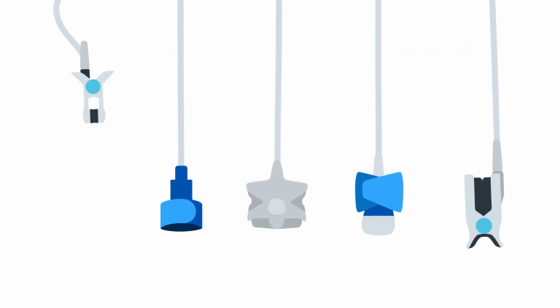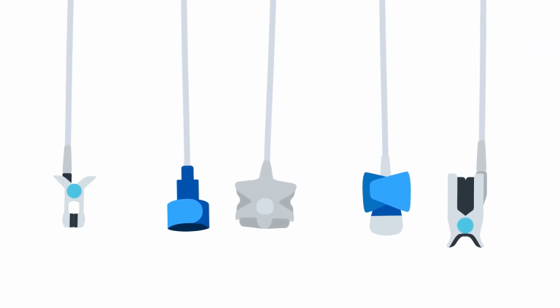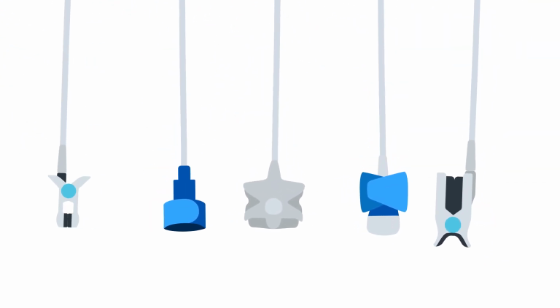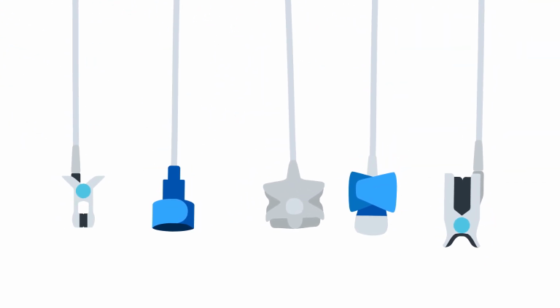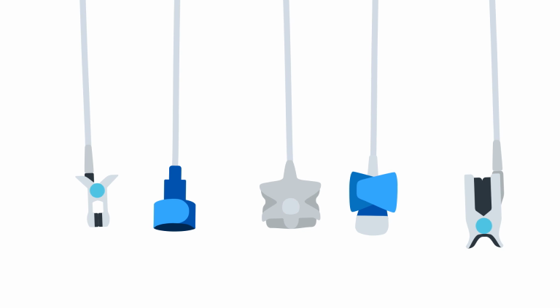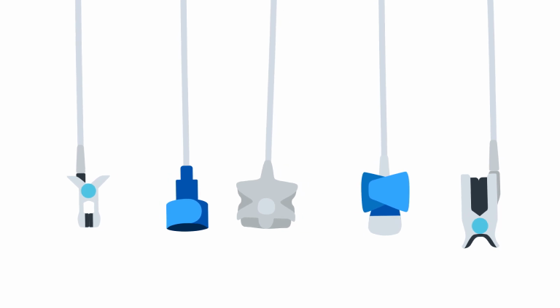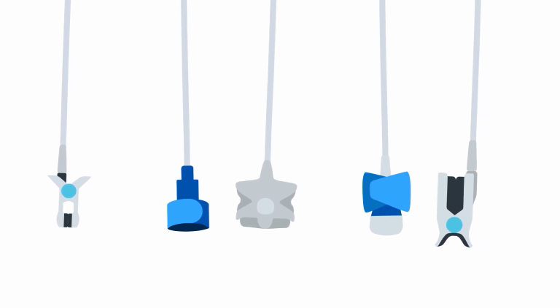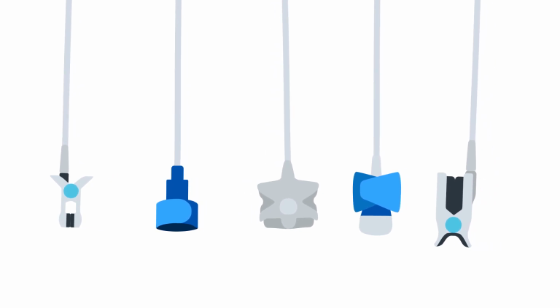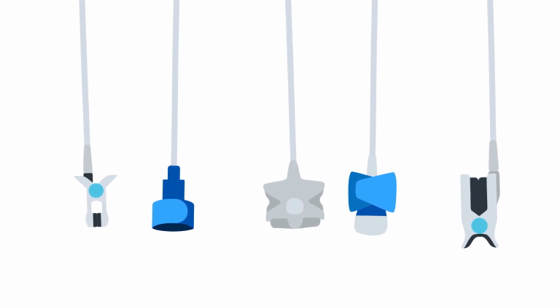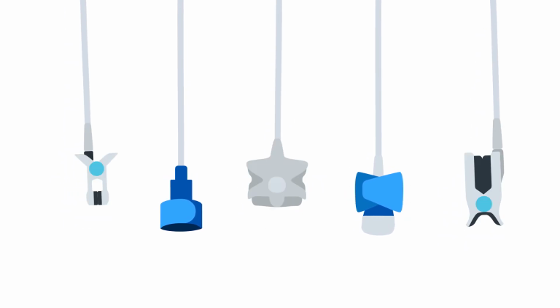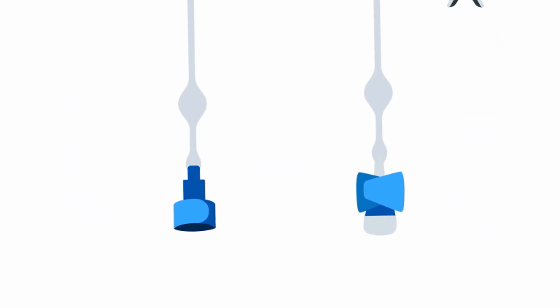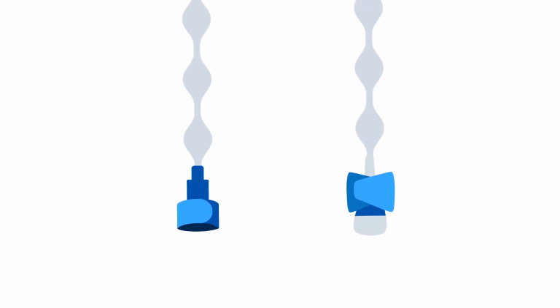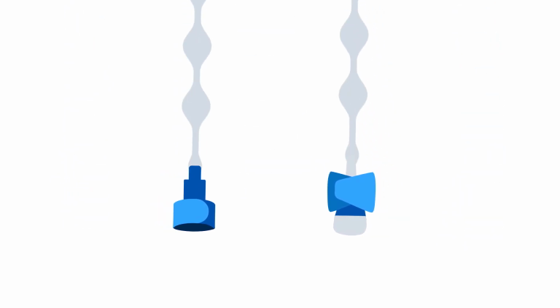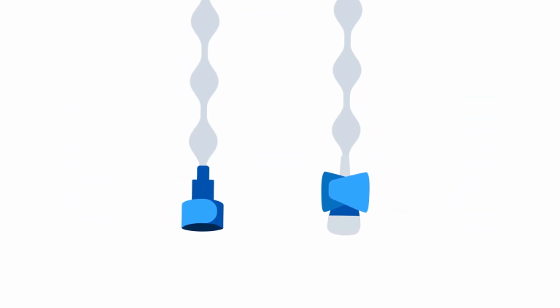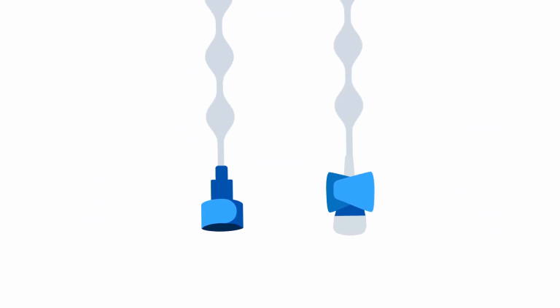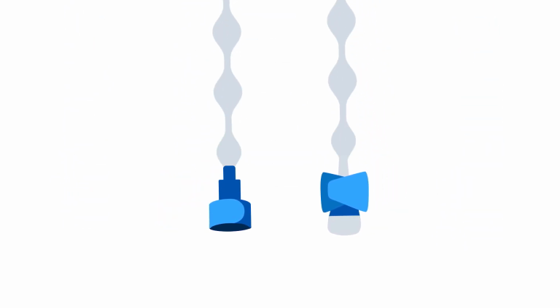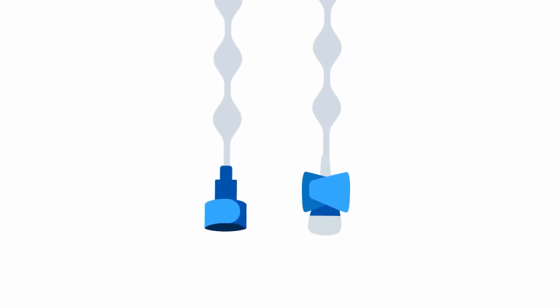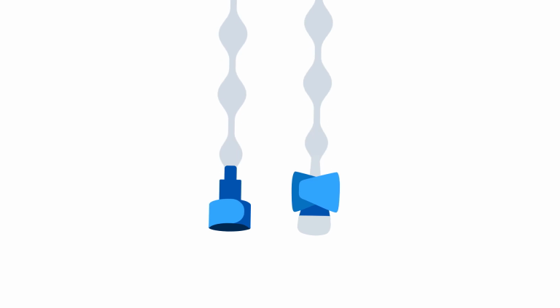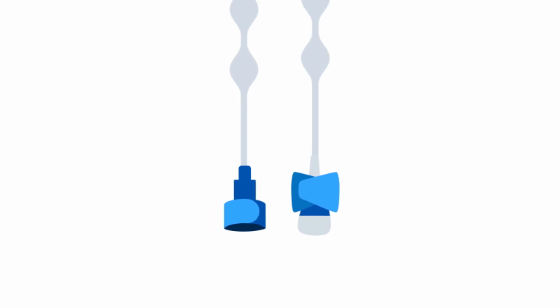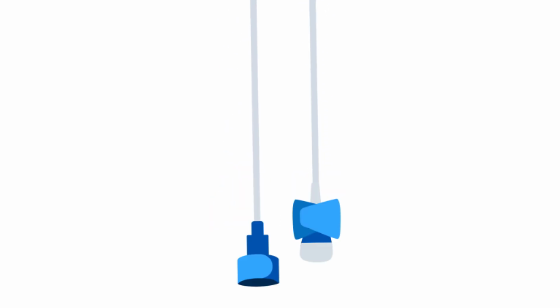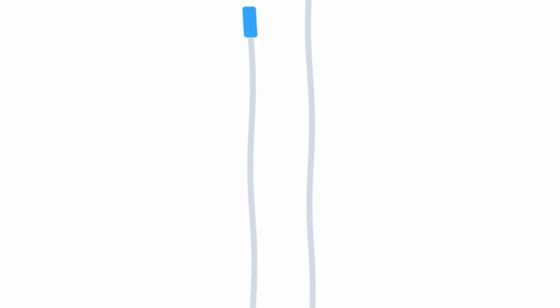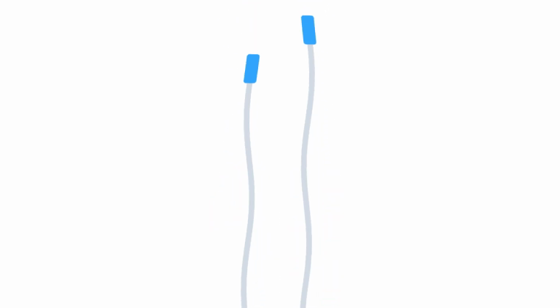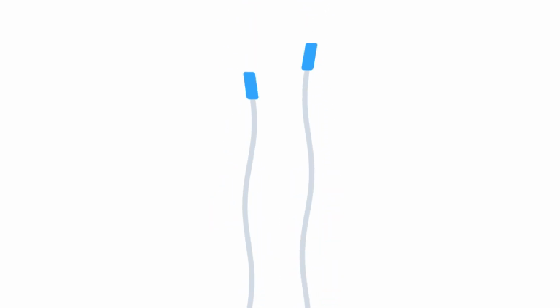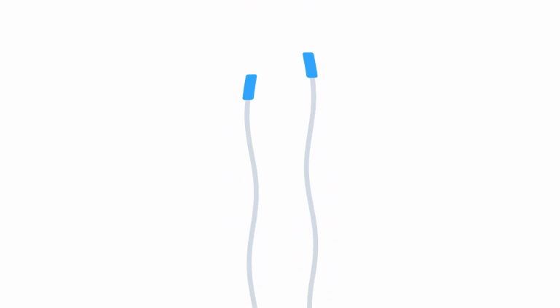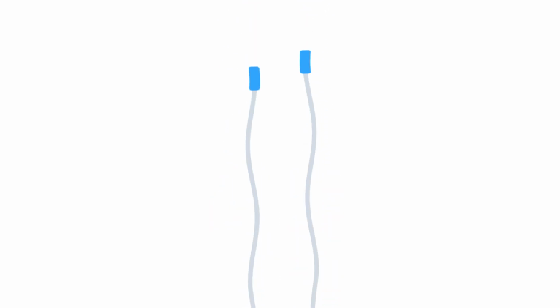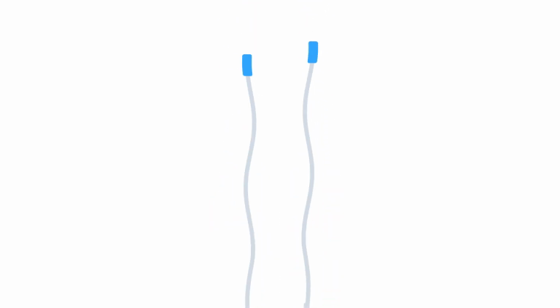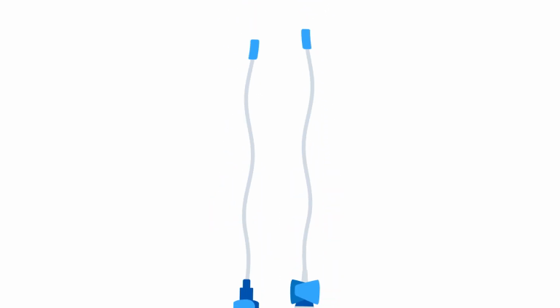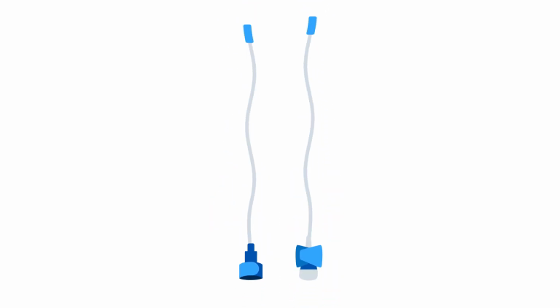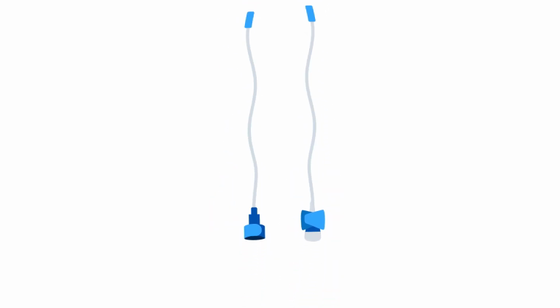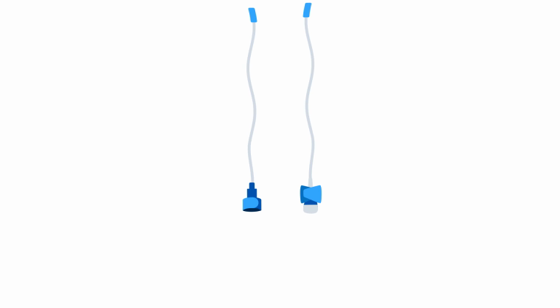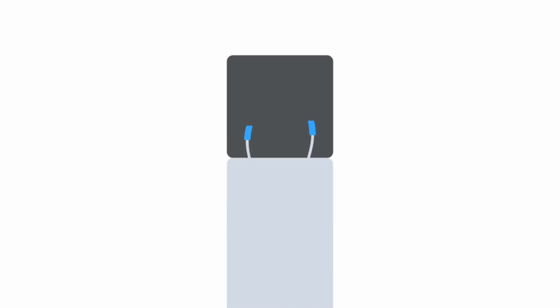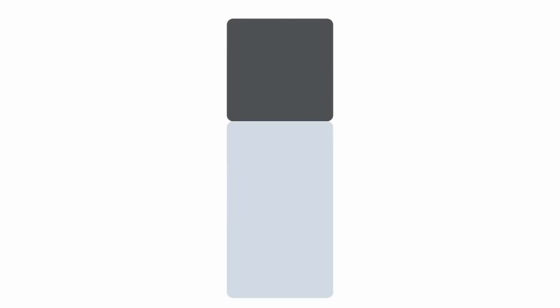From the burn unit, ER, or ICU, TrueSignal disposable sensors provide the signals you need while eliminating the need to clean after use, saving time. It also lowers the risk of hospital-acquired infections.